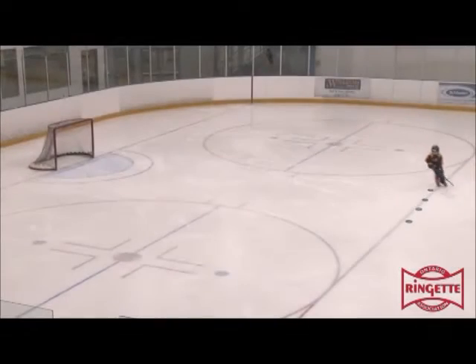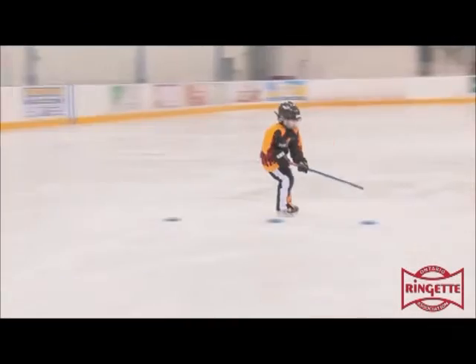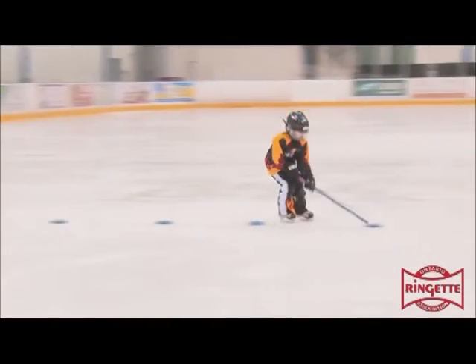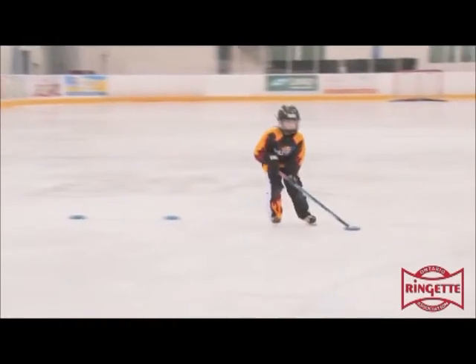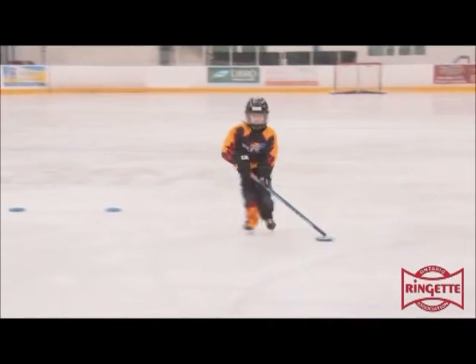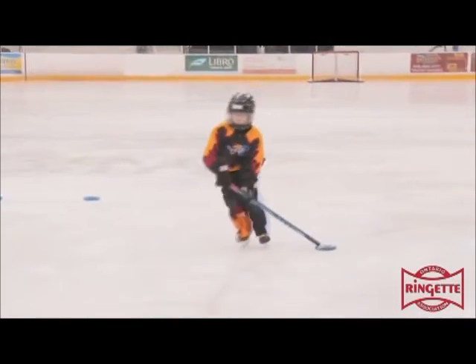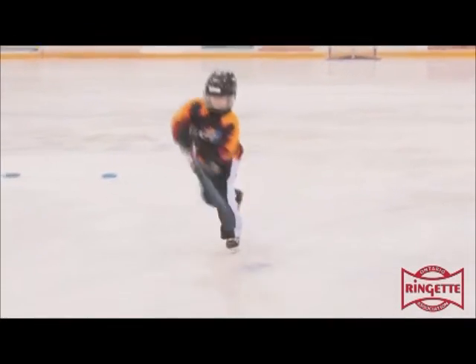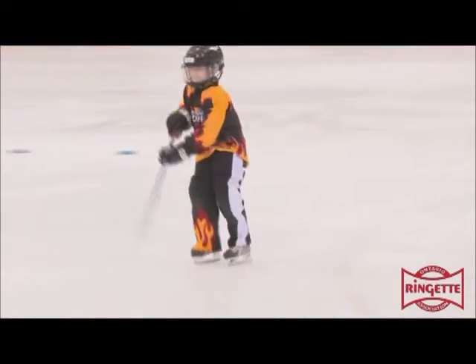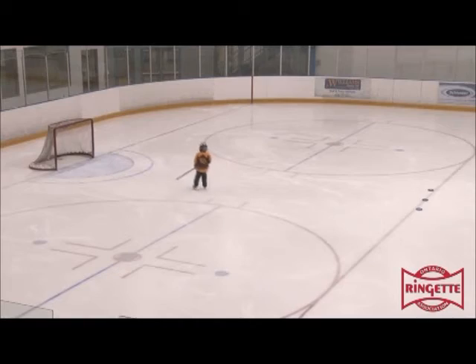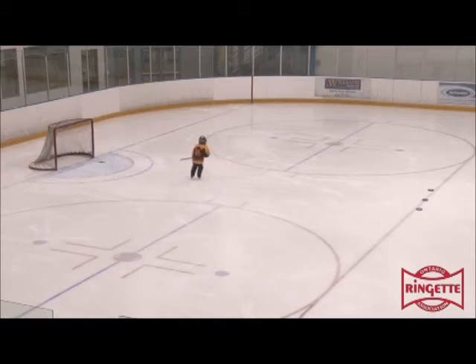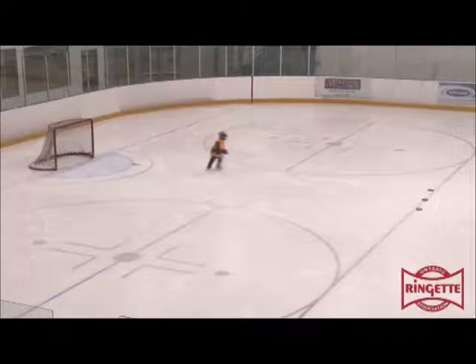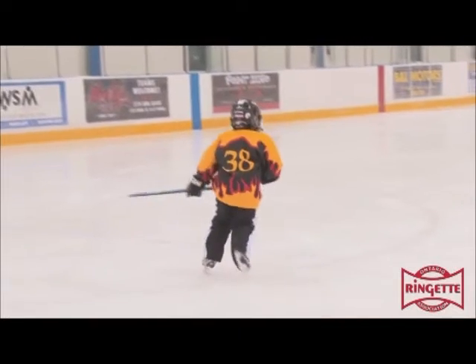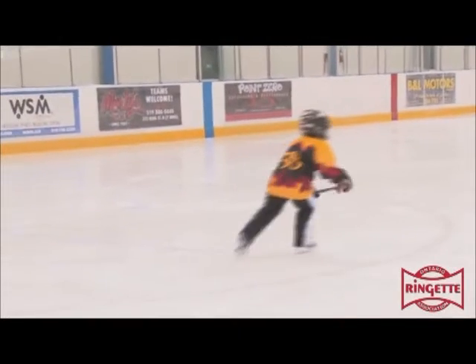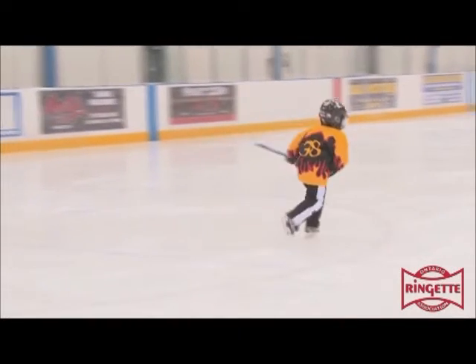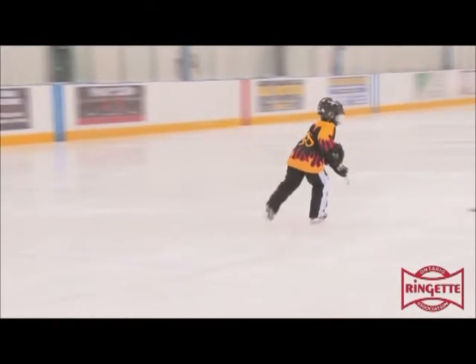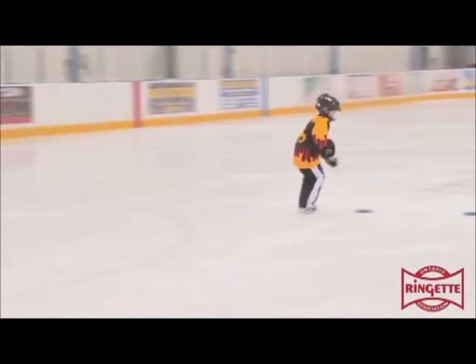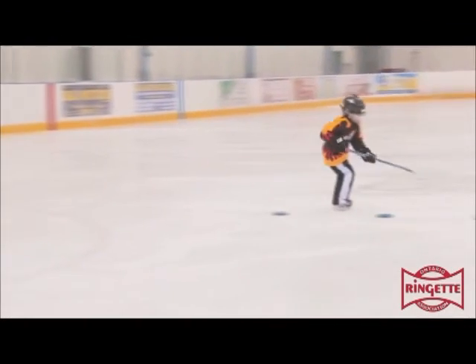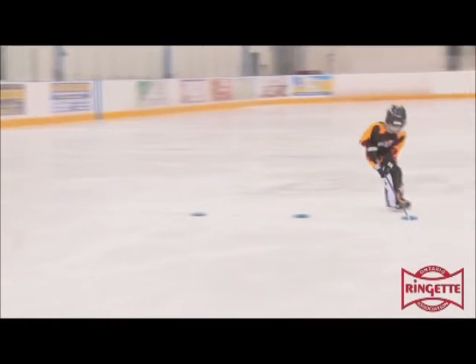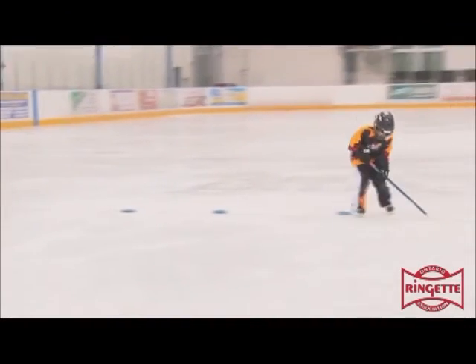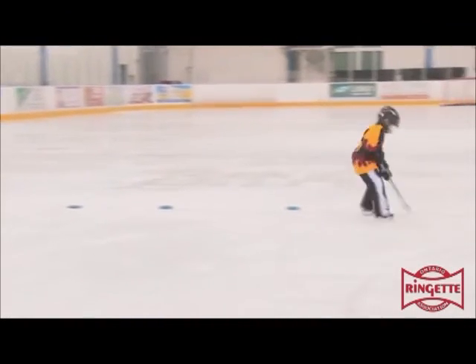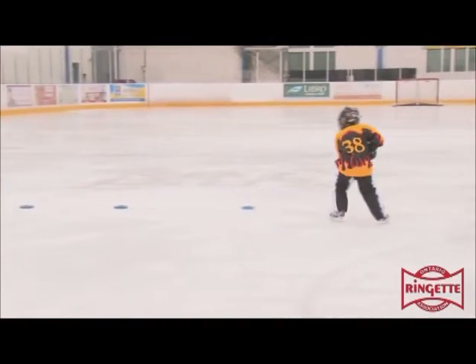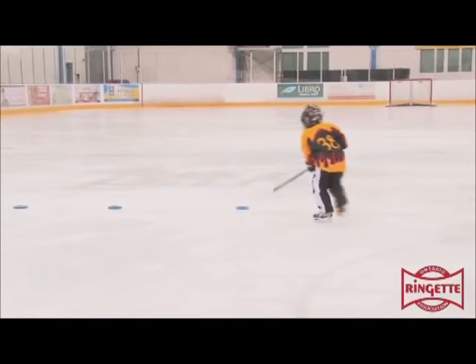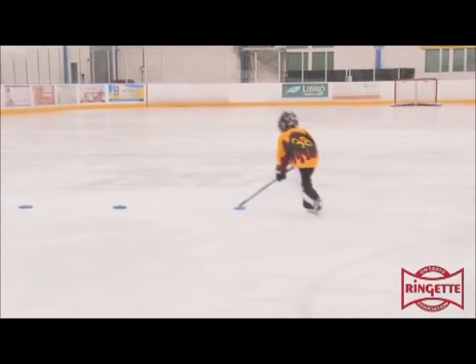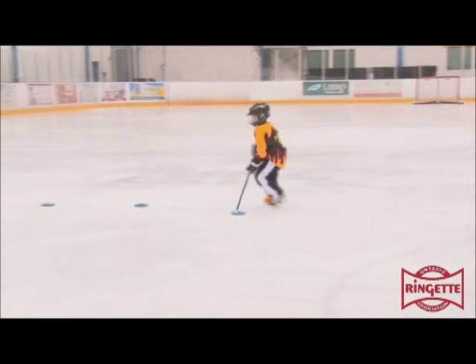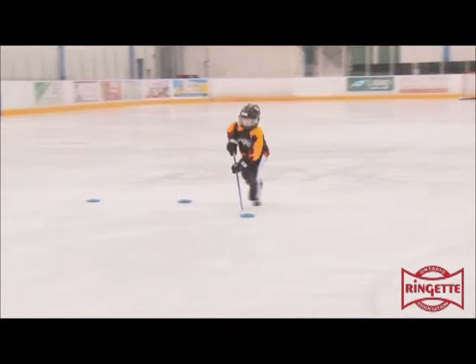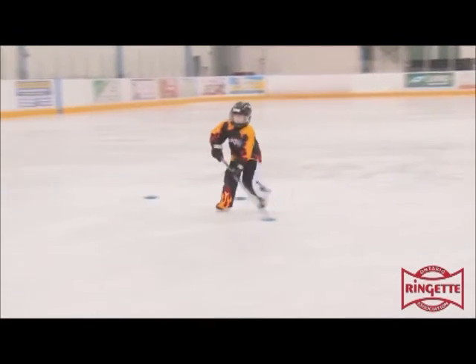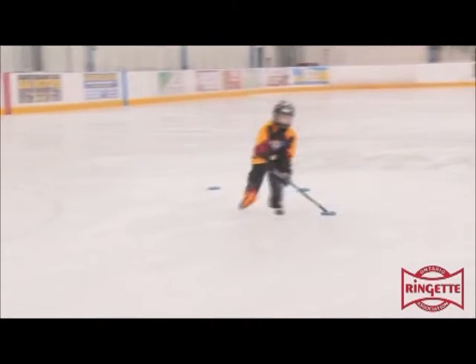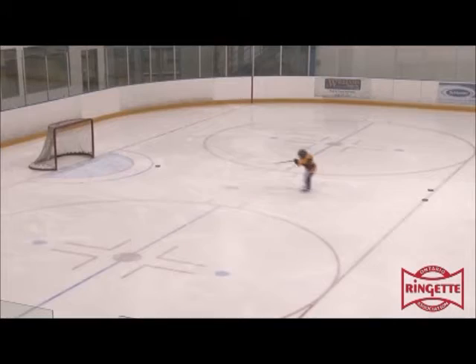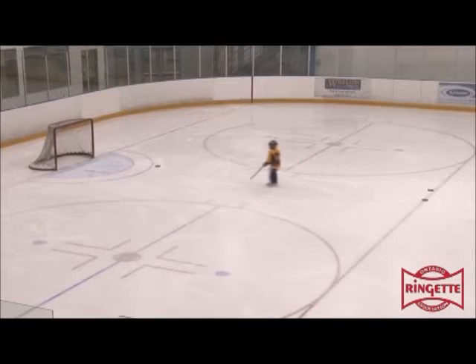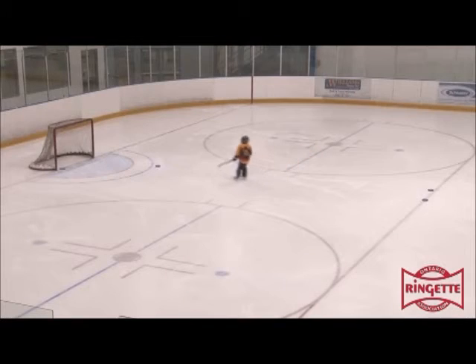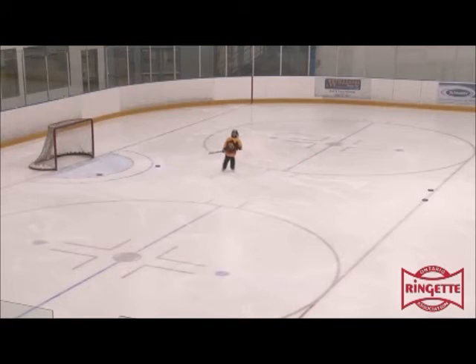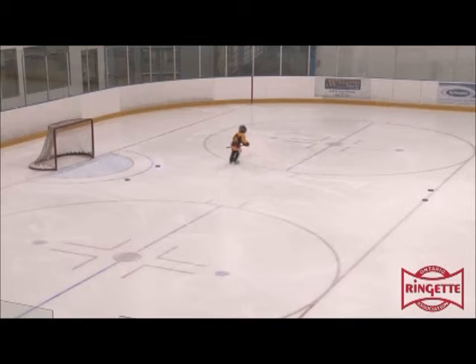In the level 2 flip shot, the skater still slows her skating stride. Her weight transfer is a bit better, but not enough to lift the ring. She has better balance, making the shot more consistent where it hits the net.